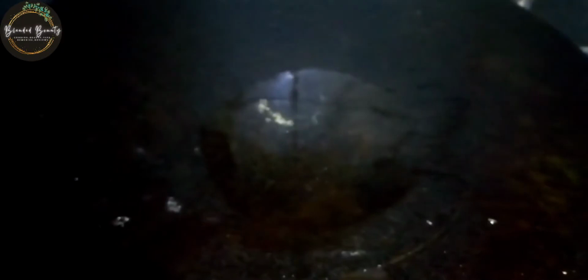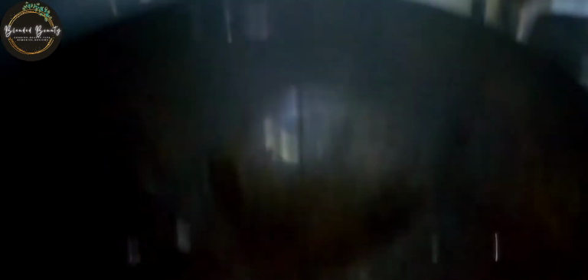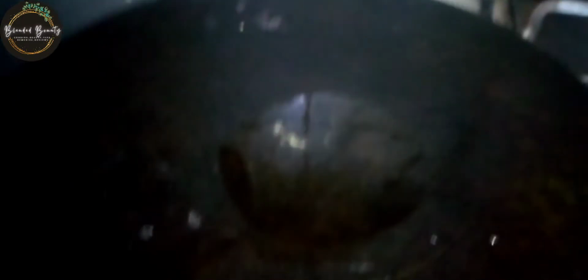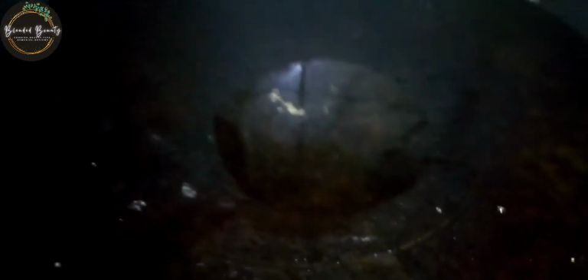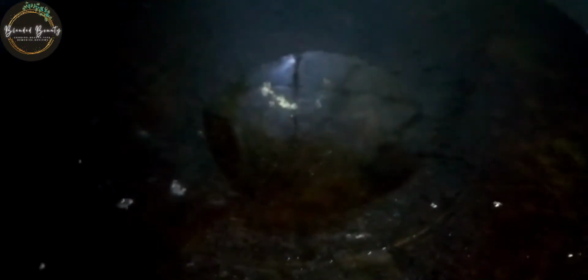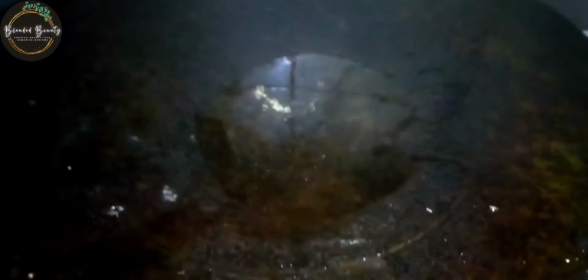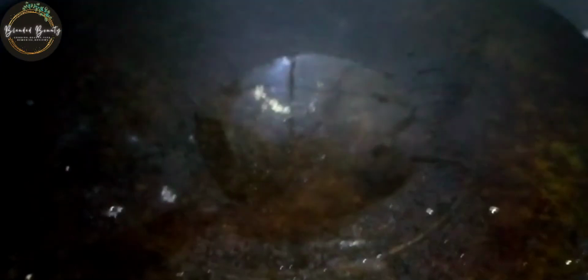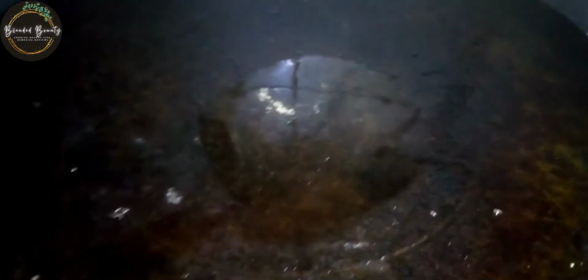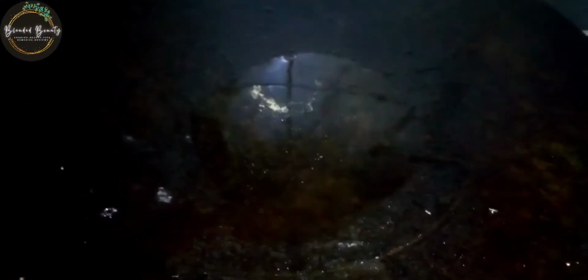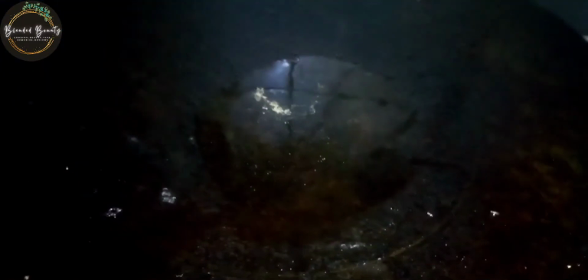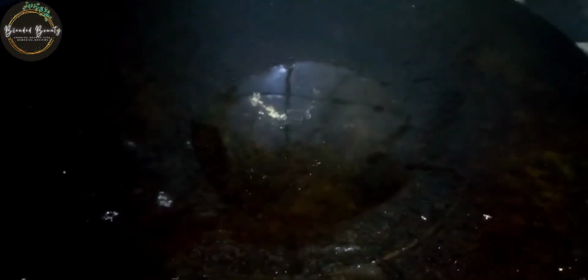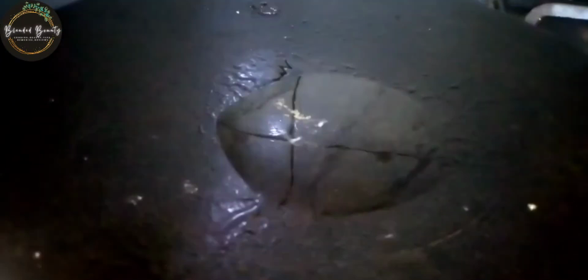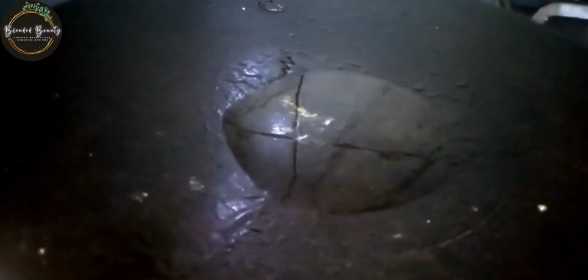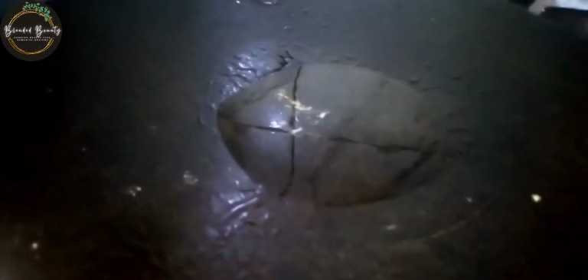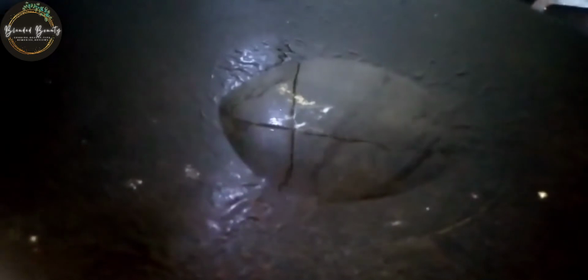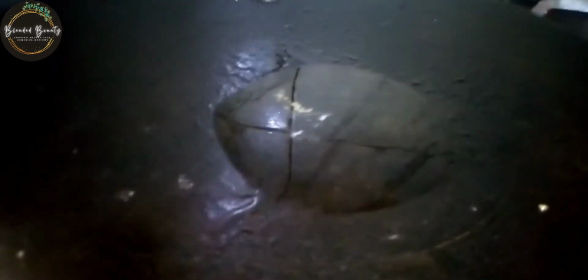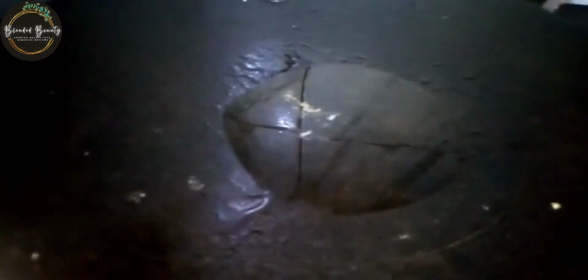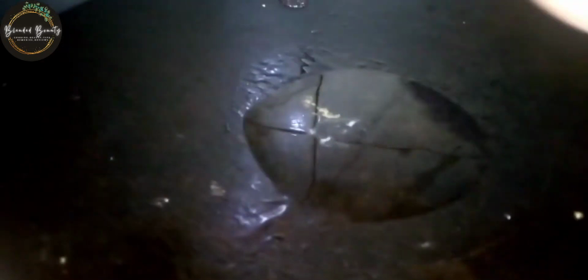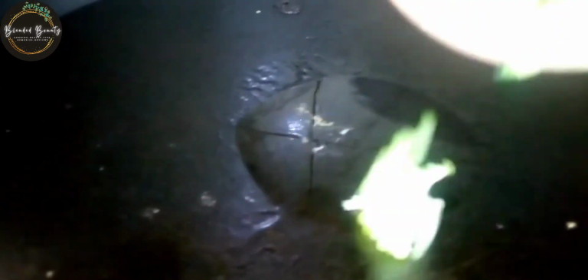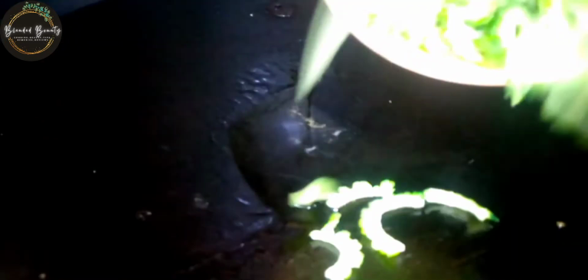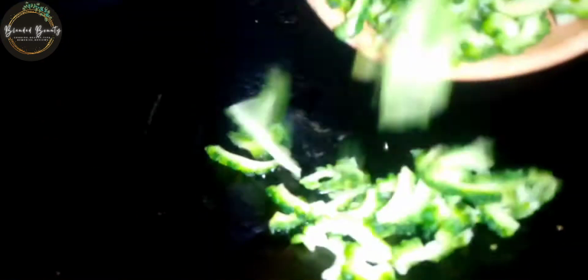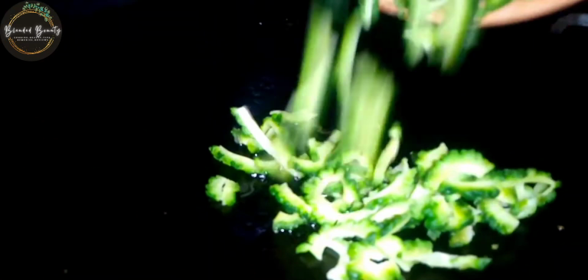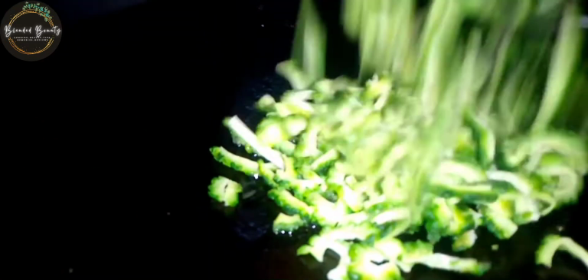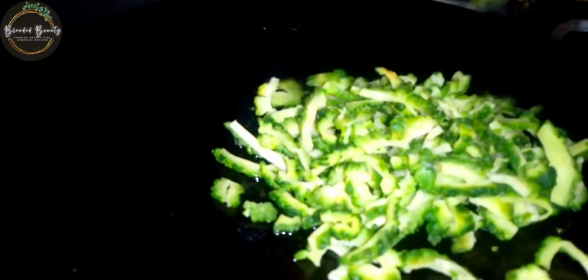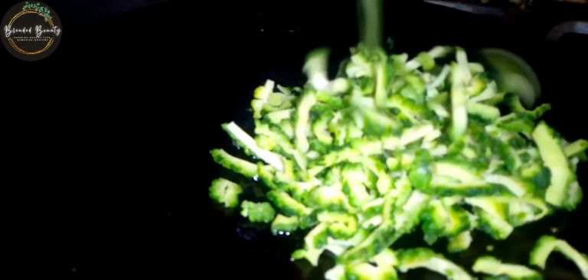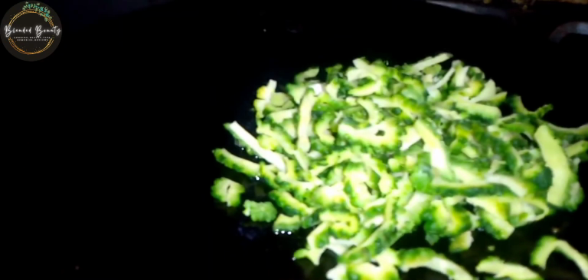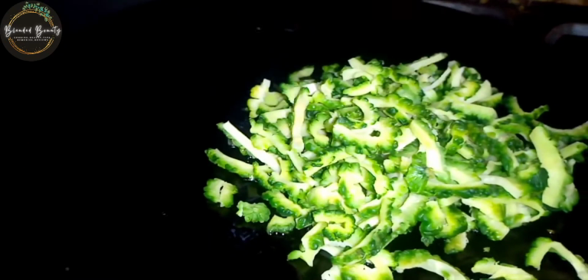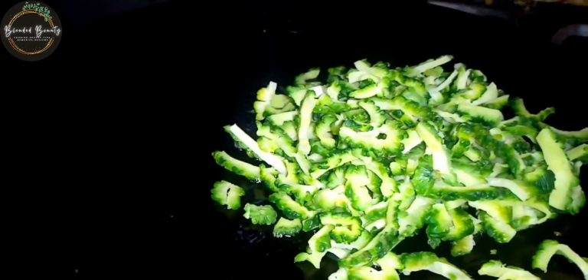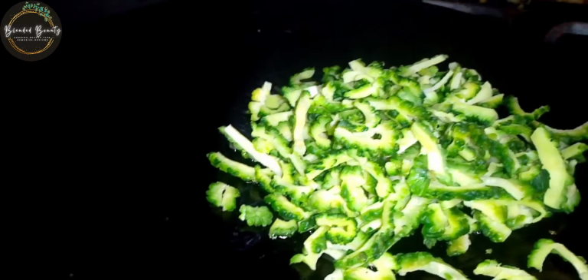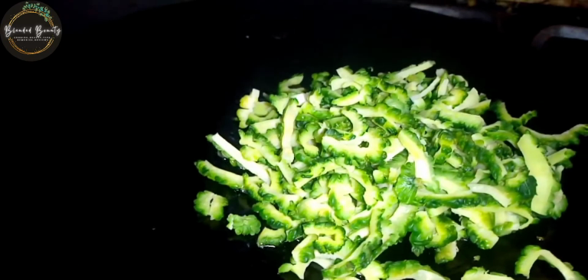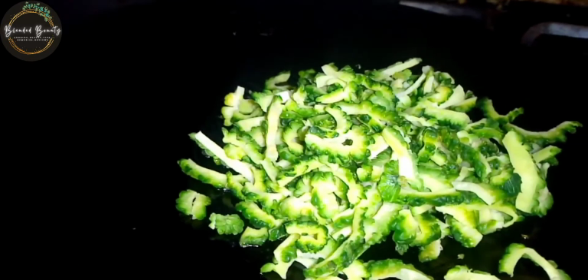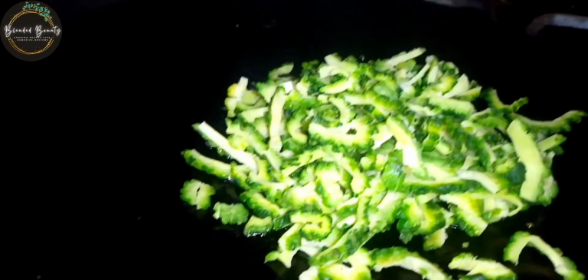We will add a little bit of water so that it will help remove the oil. Now I am frying it.